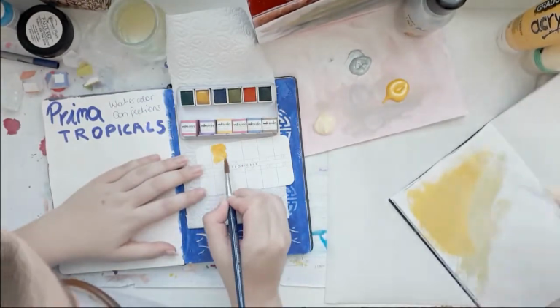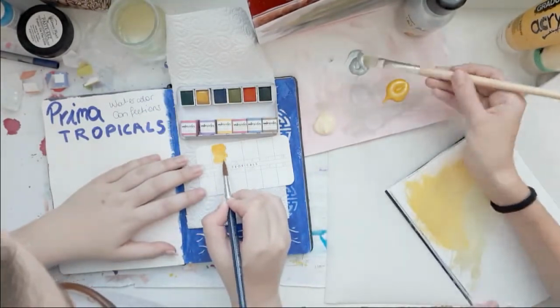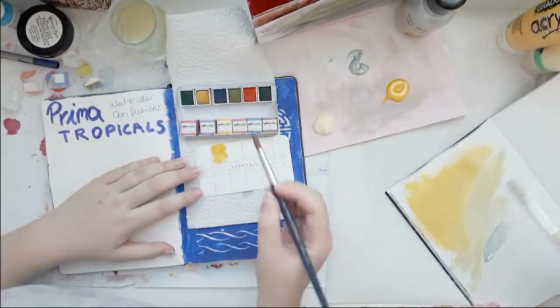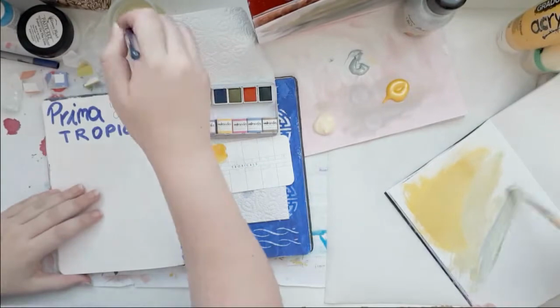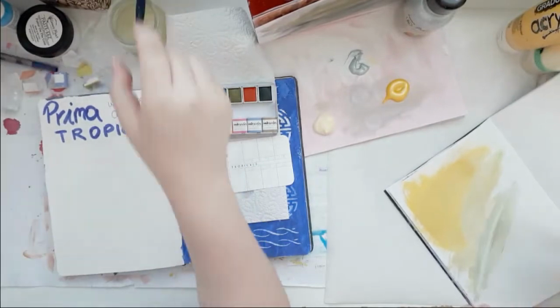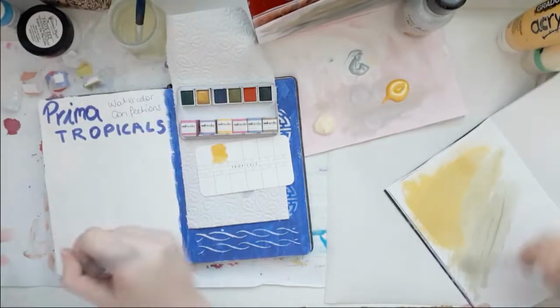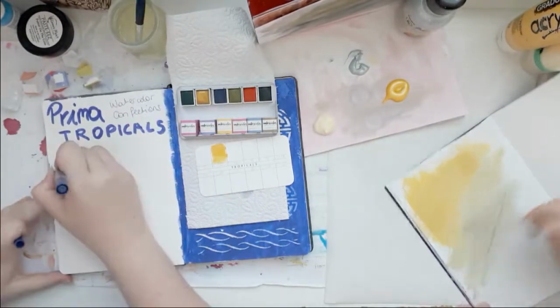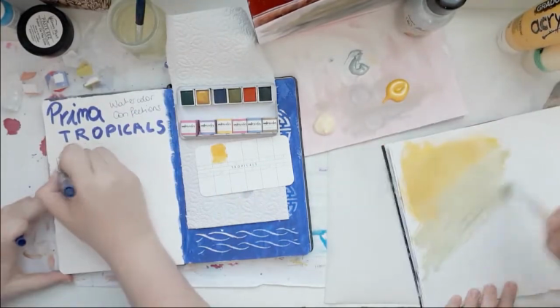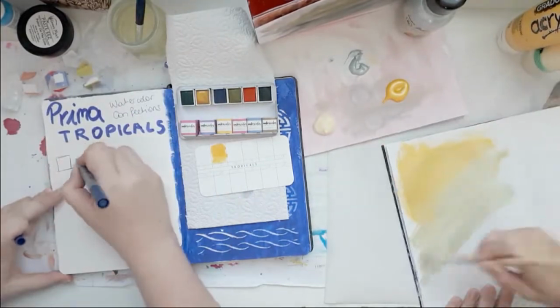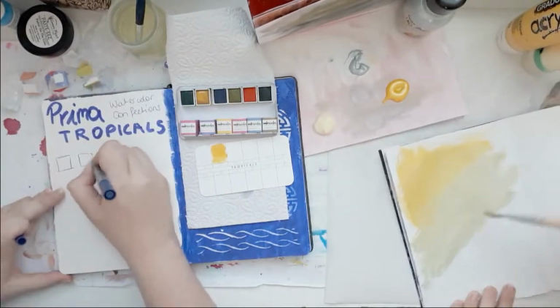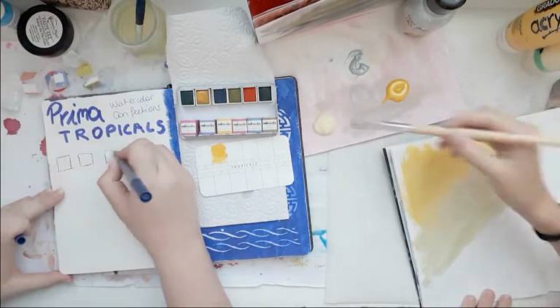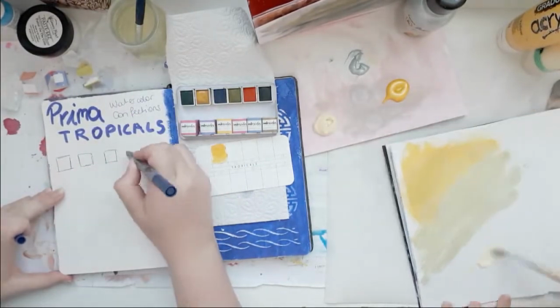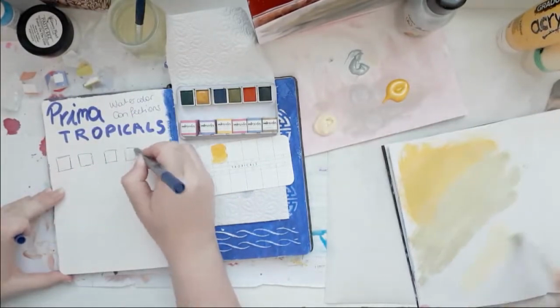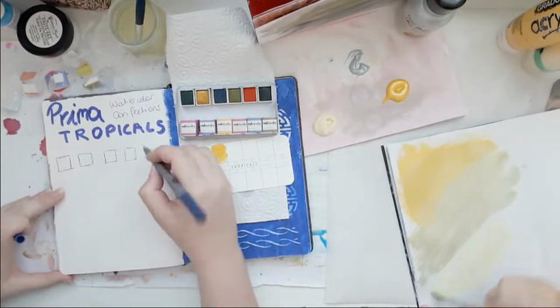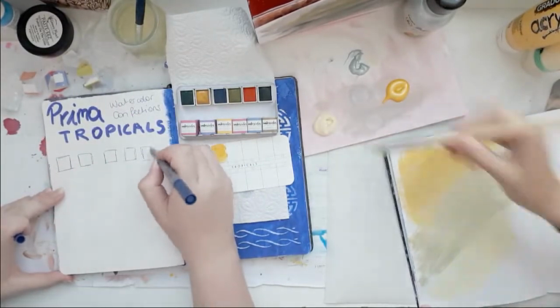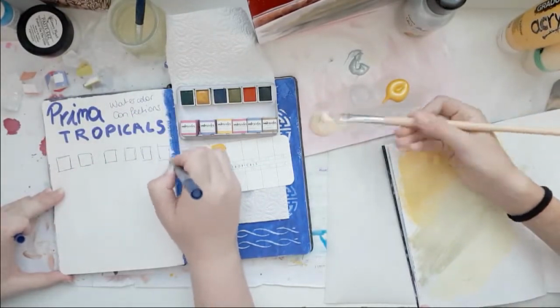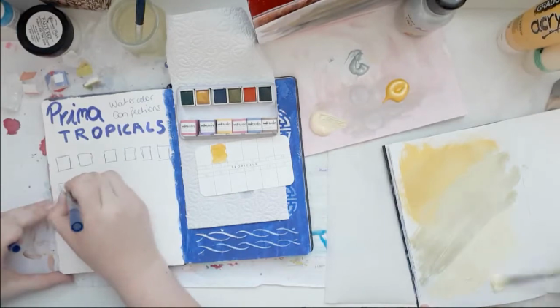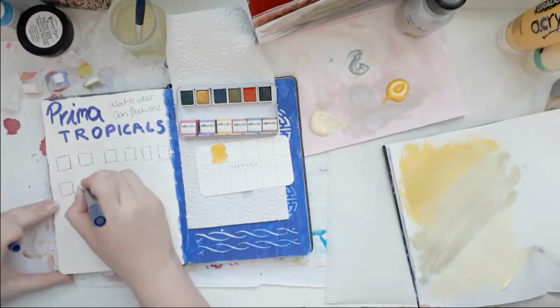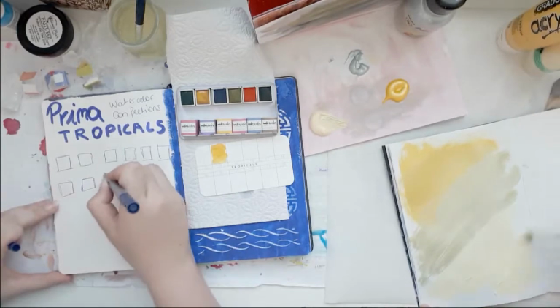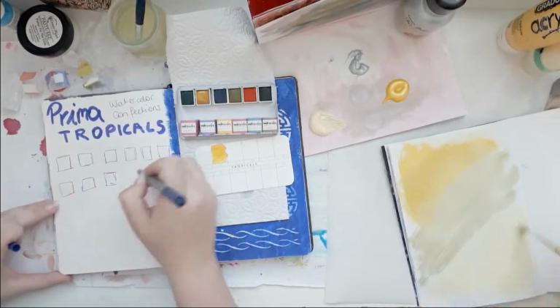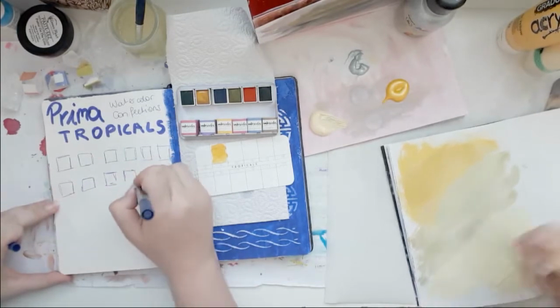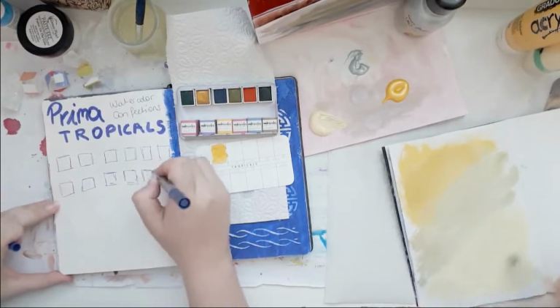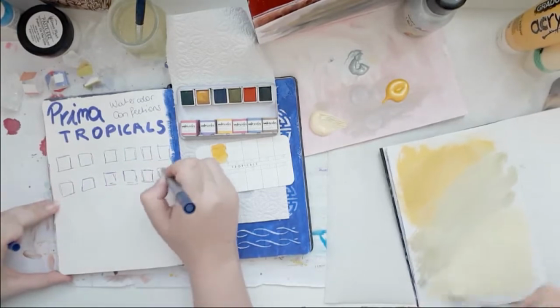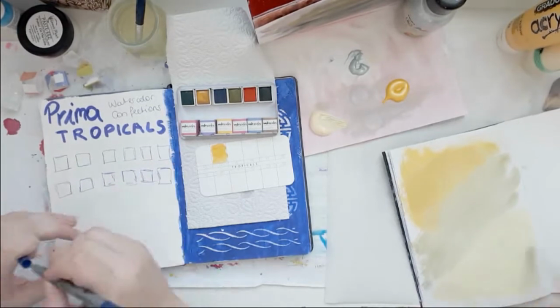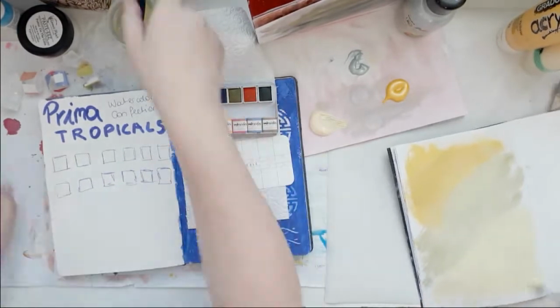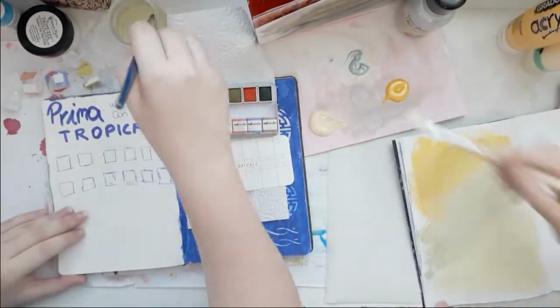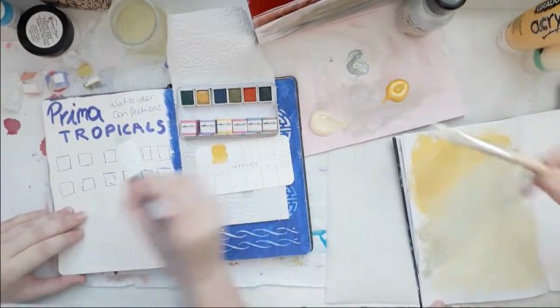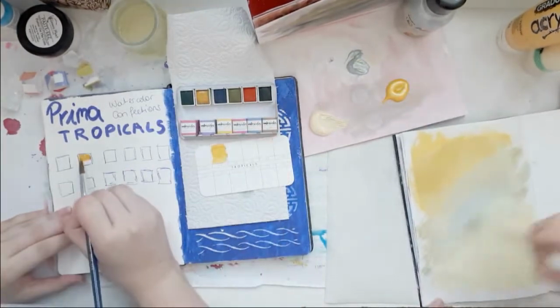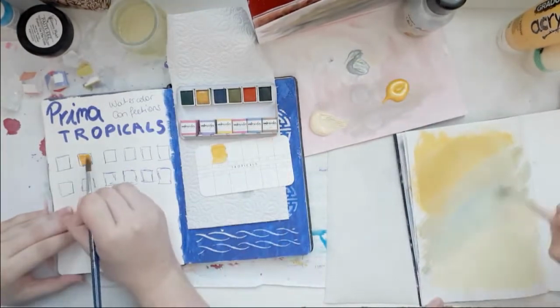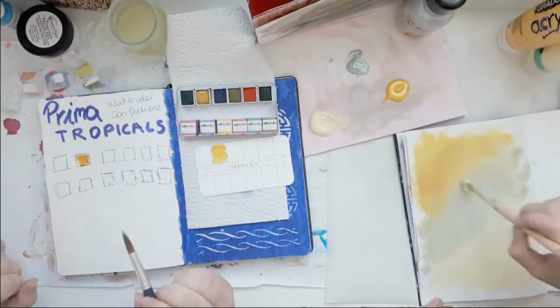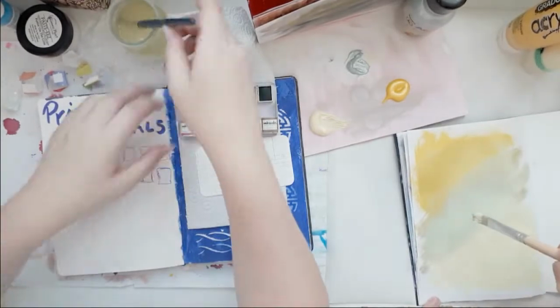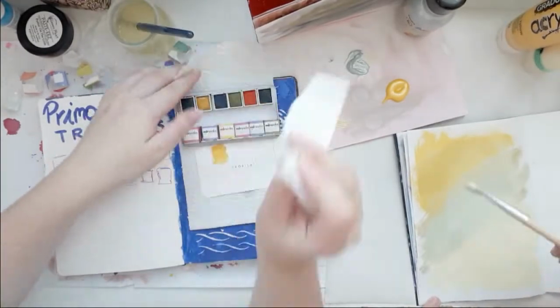In a second I will find out that this pen that I'm using is water soluble, which I did not know. But there — boom — found it out.